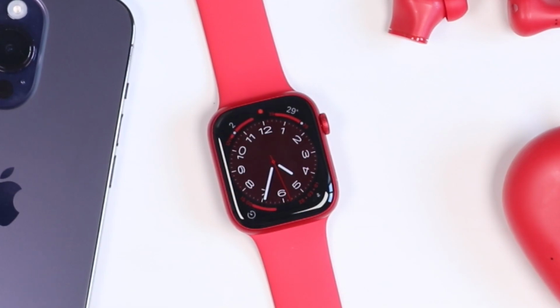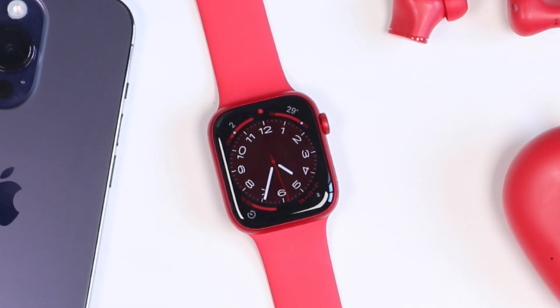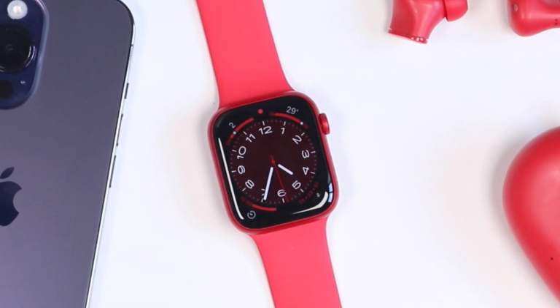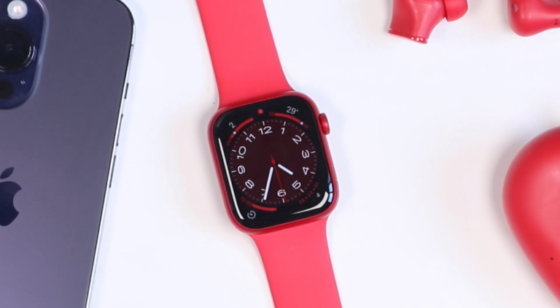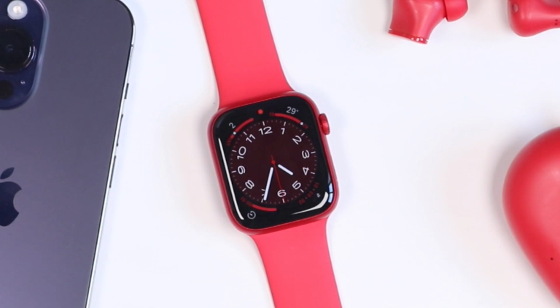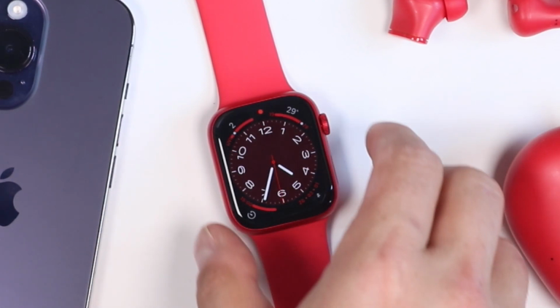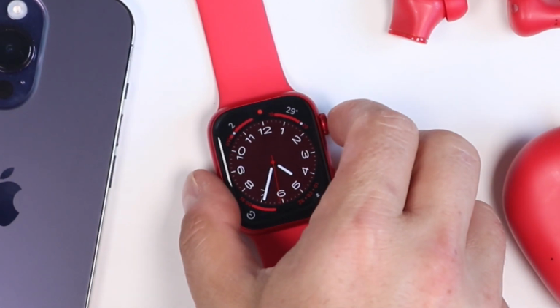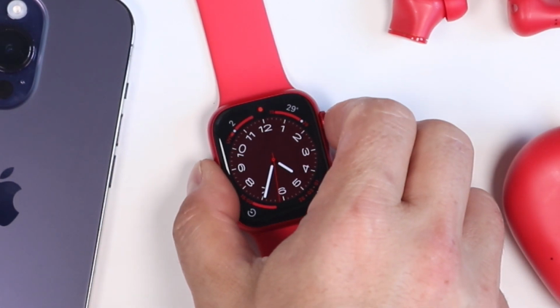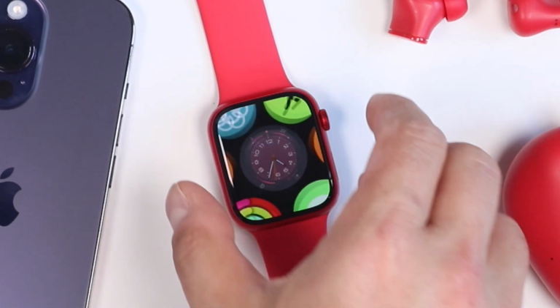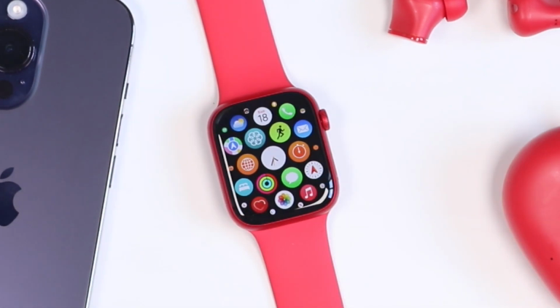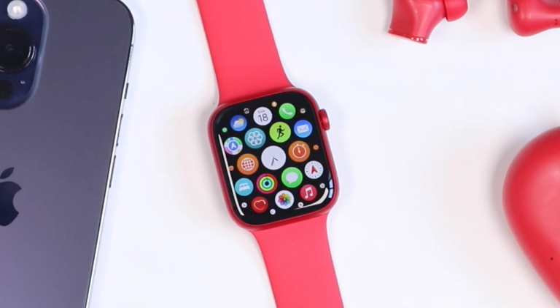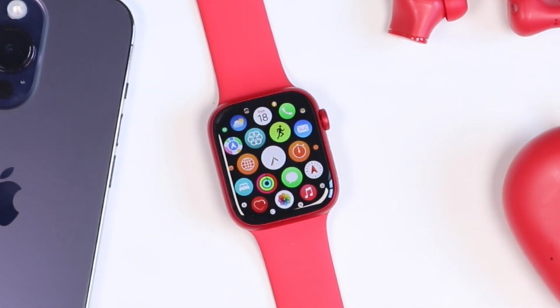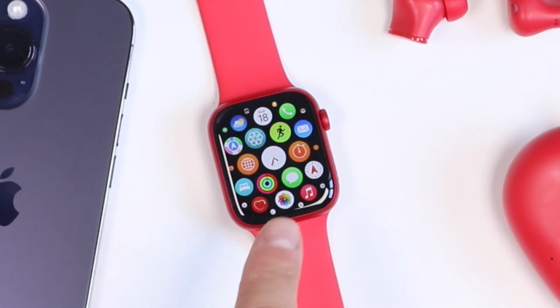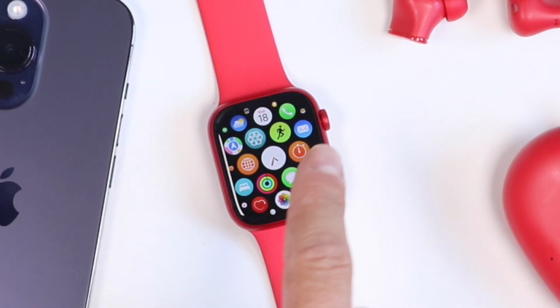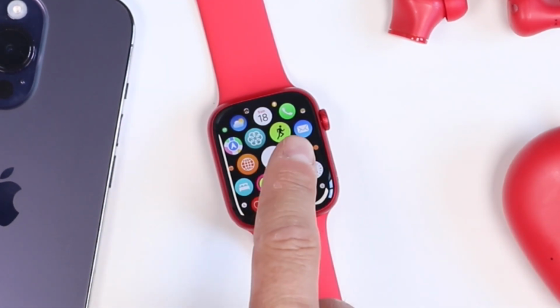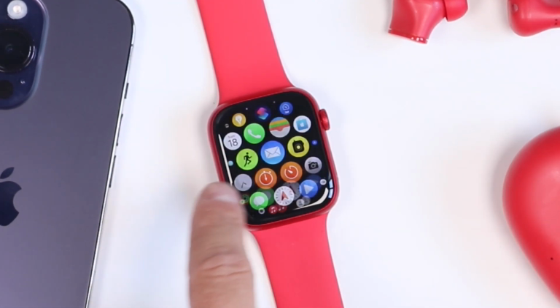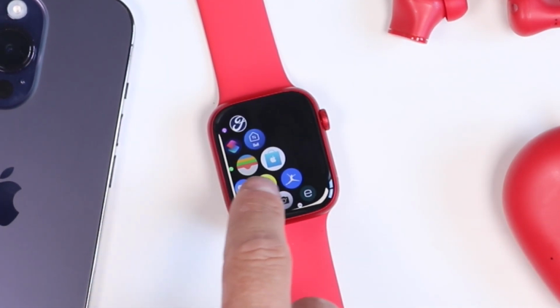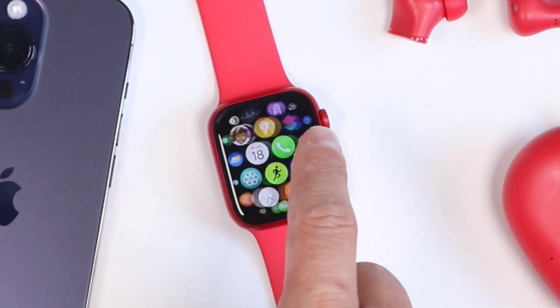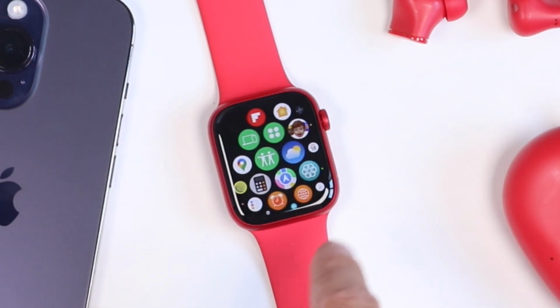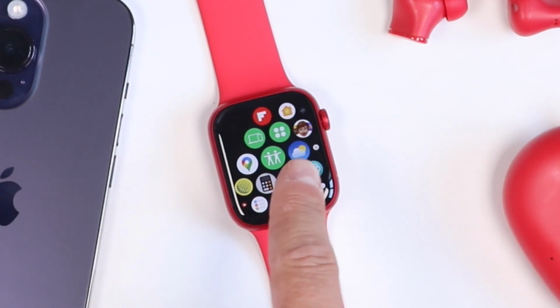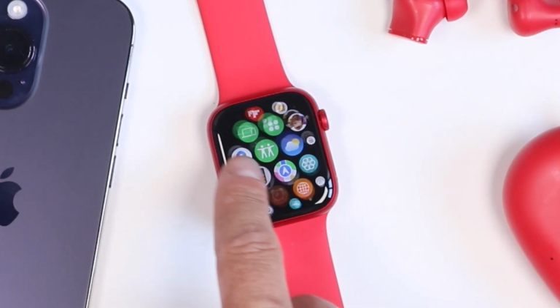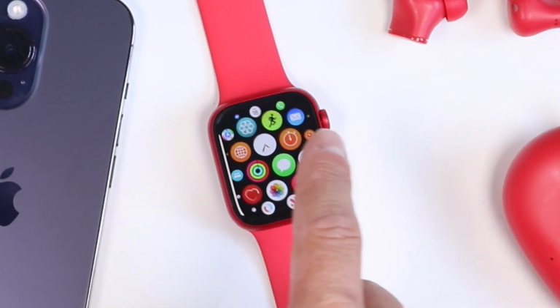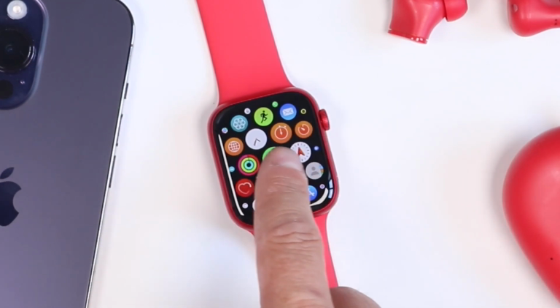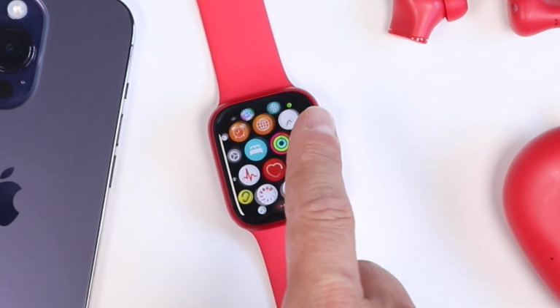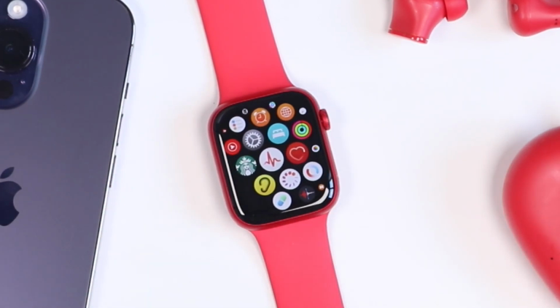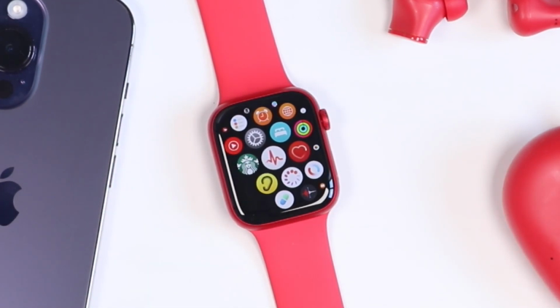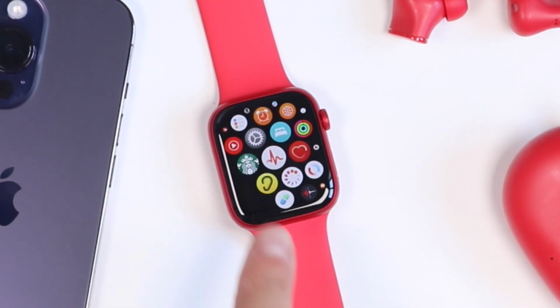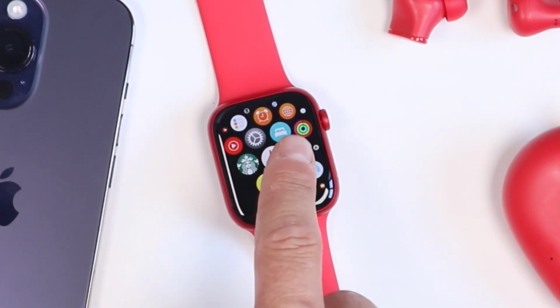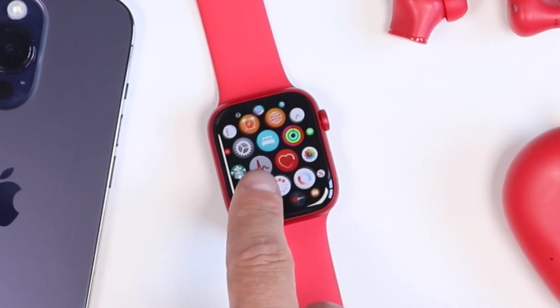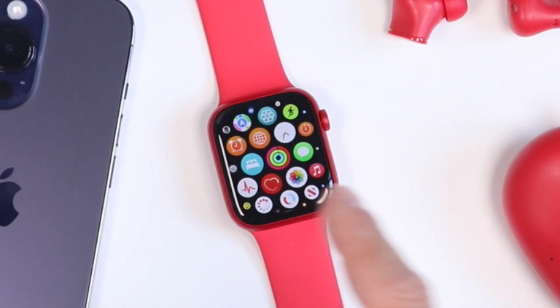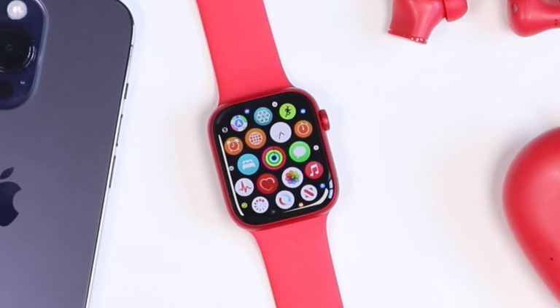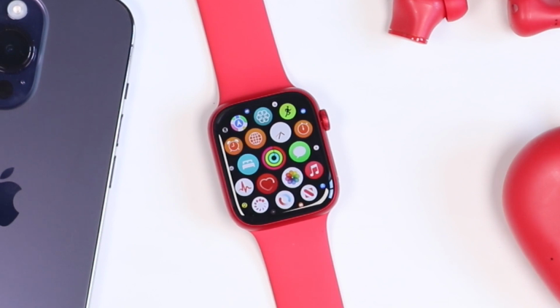The first tip we're going to take a look at involves how we control and see the apps on our Apple Watch Series 8. What we're looking at here is the sort of scattered look — this is the grid view of our applications.